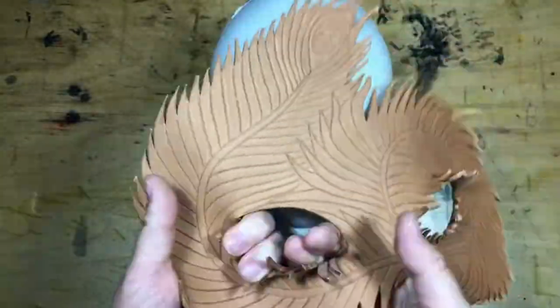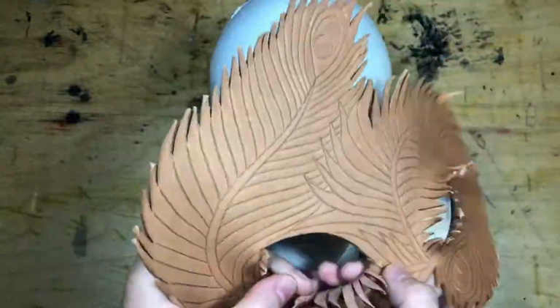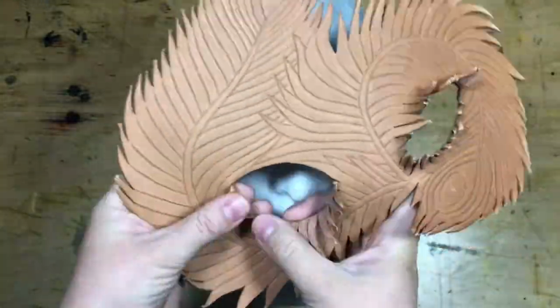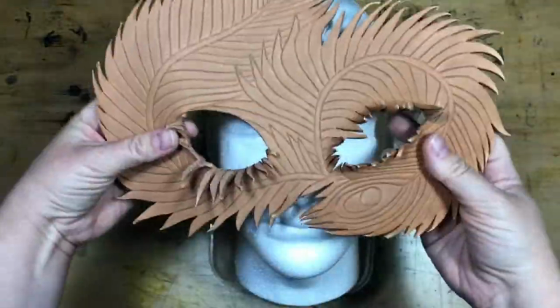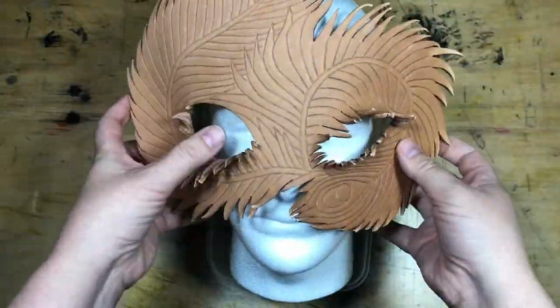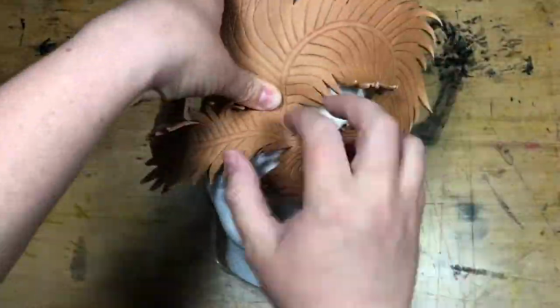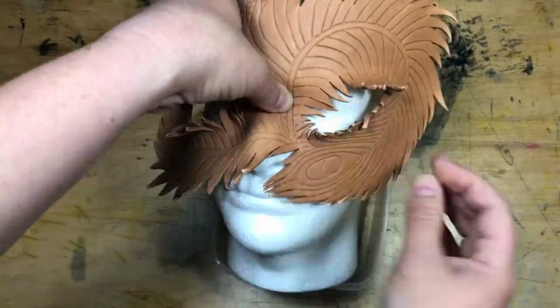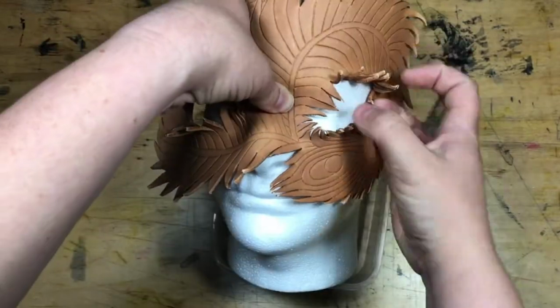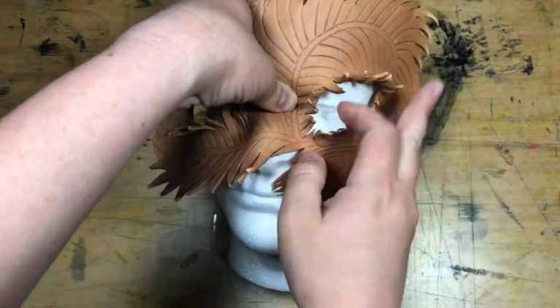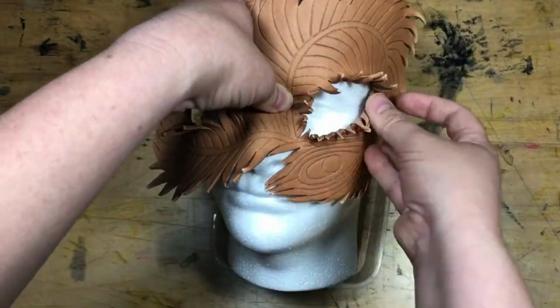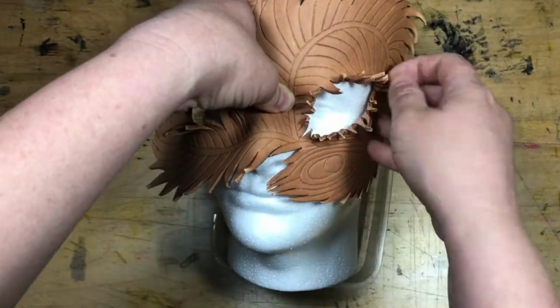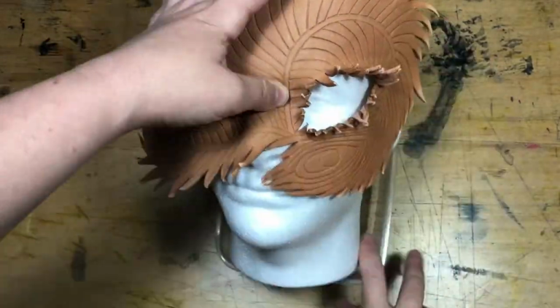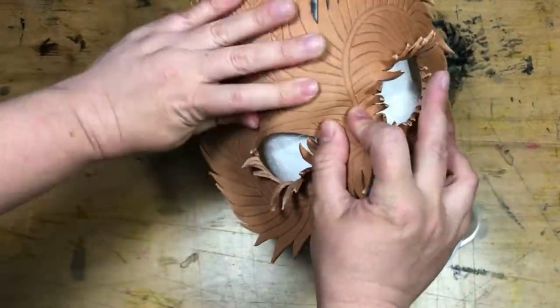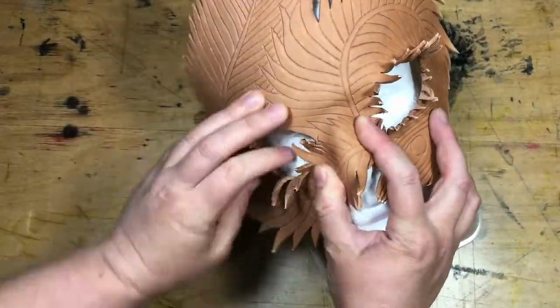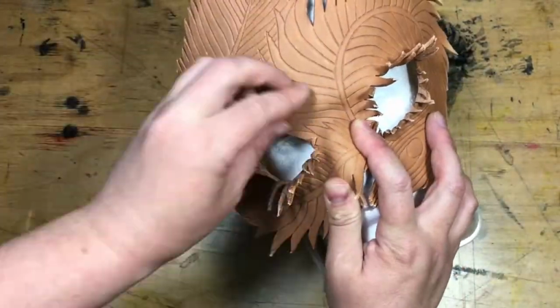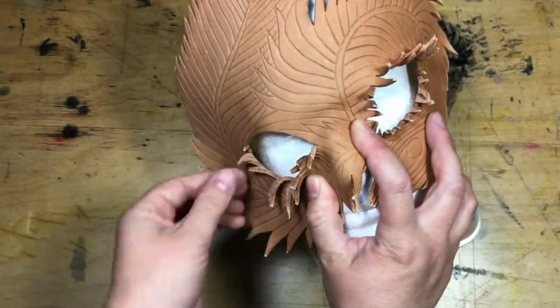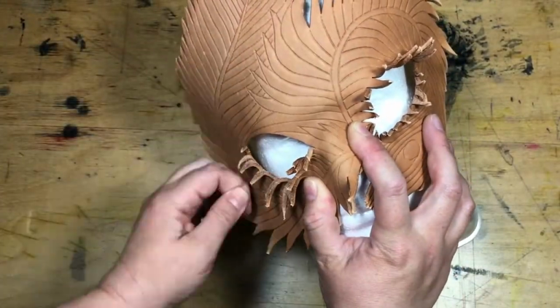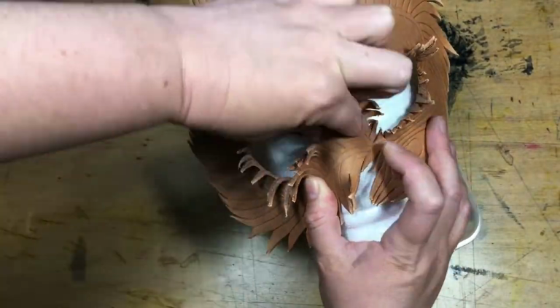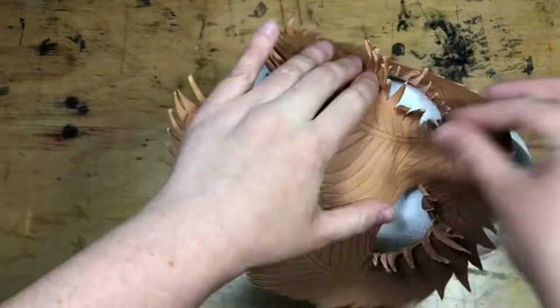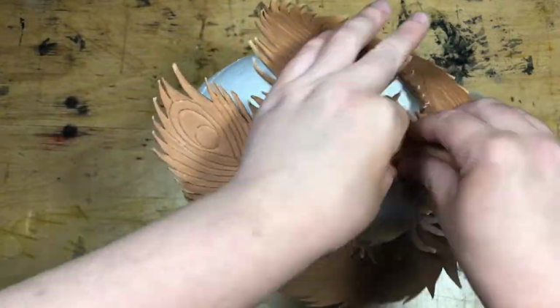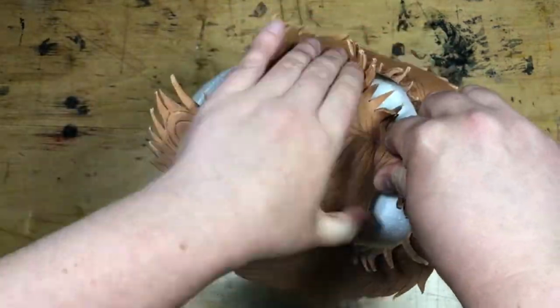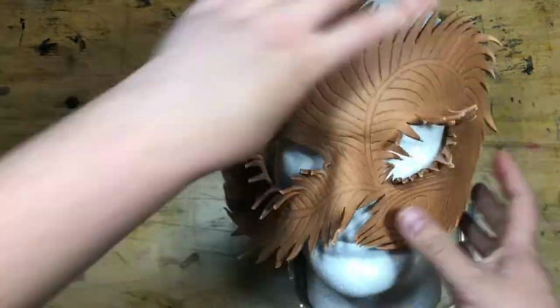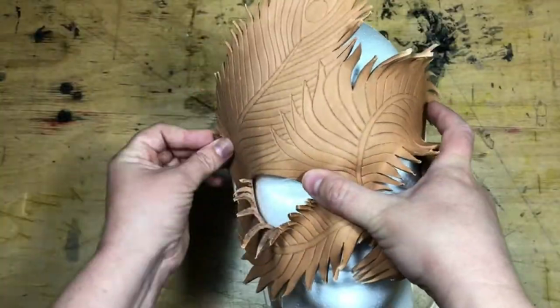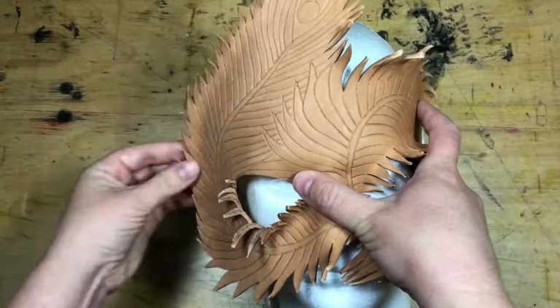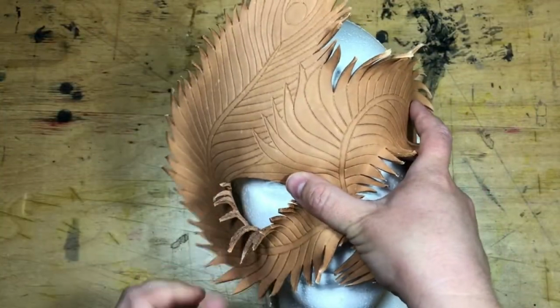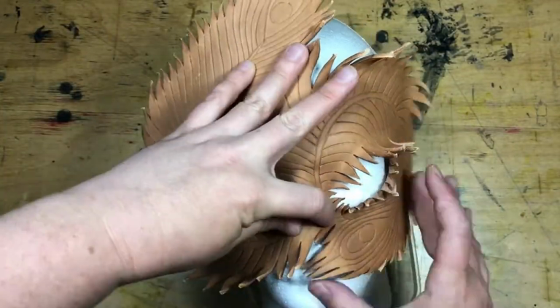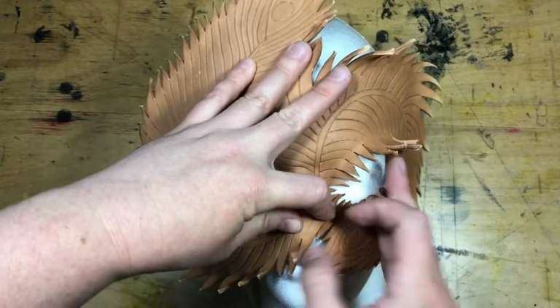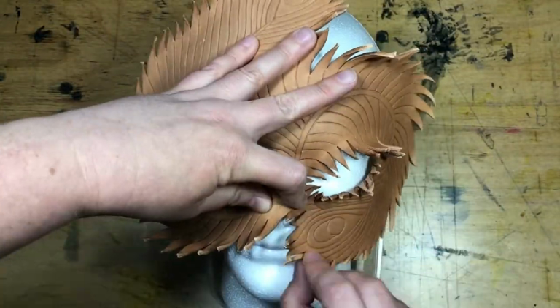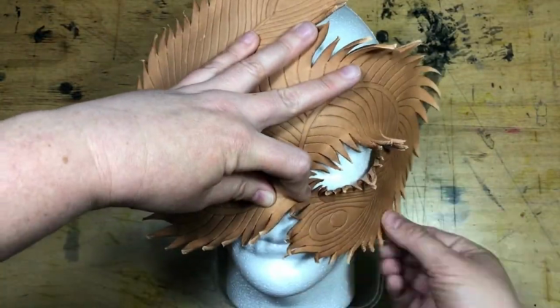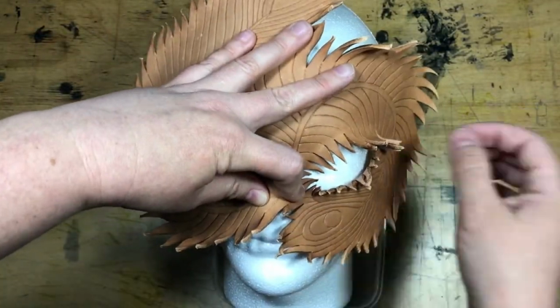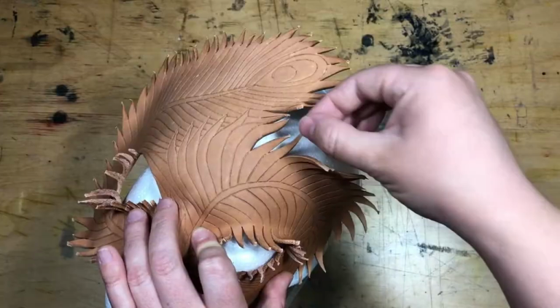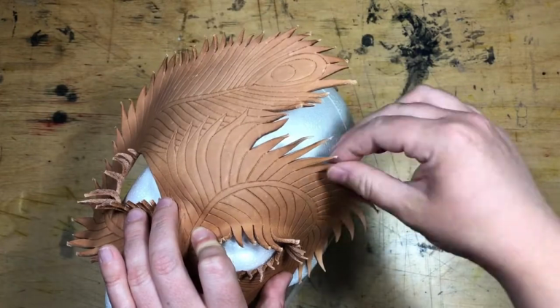Start shaping the mask into a face shape. I like to use a styrofoam head, but you can use your own face. You'll find the leather floppy at first, but the more it dries the more detail it will hold. You can speed the drying process along with a hair dryer held at a distance from the leather.